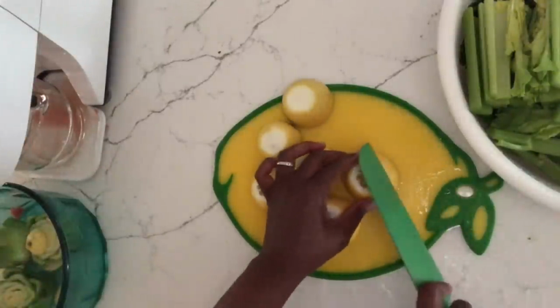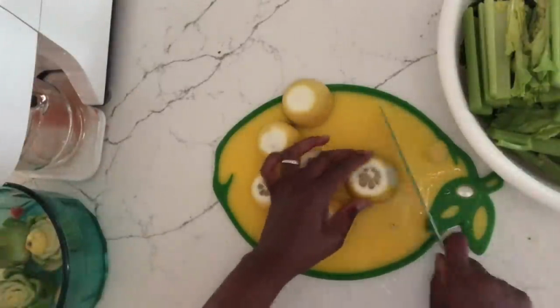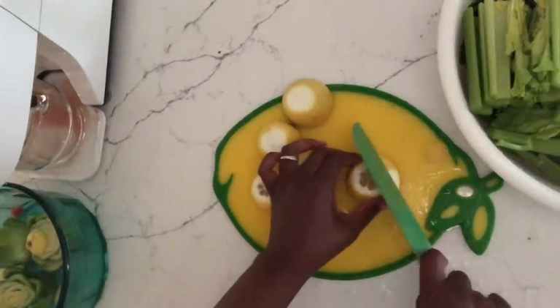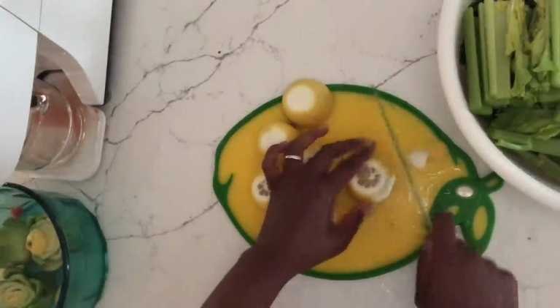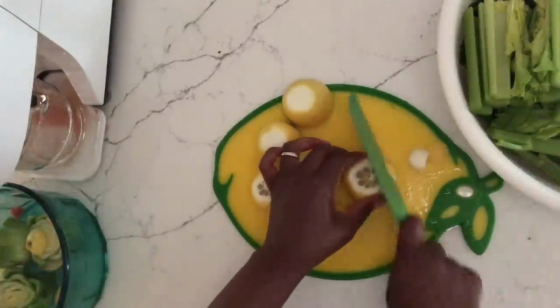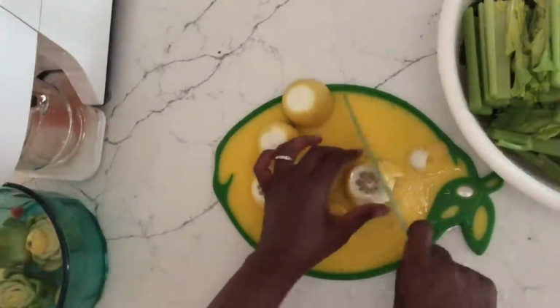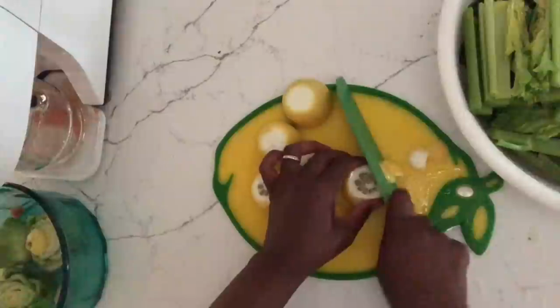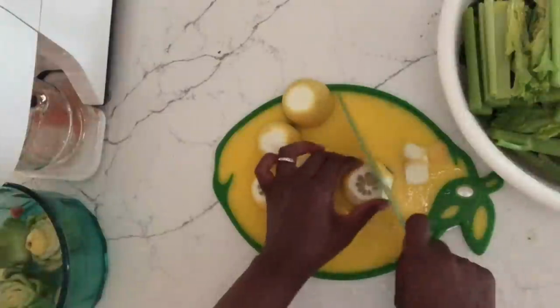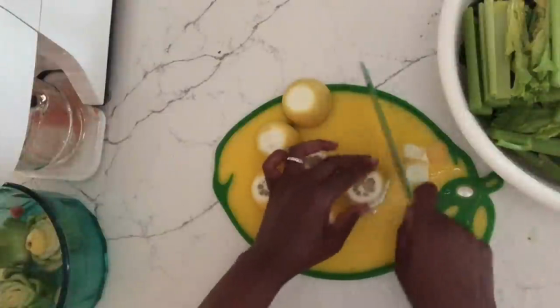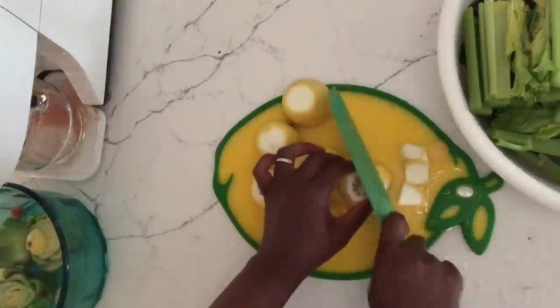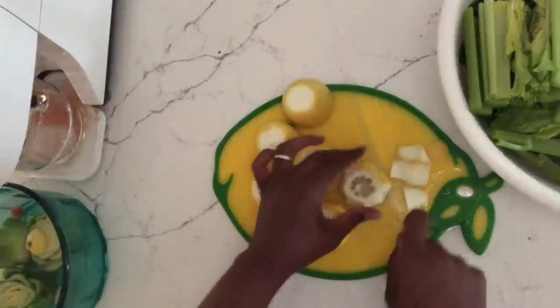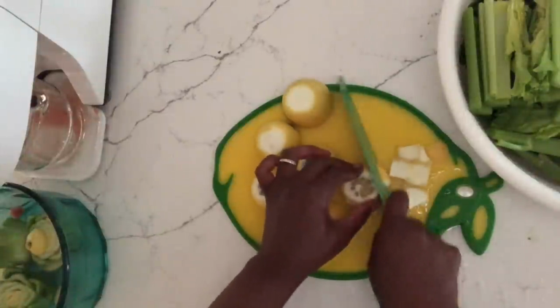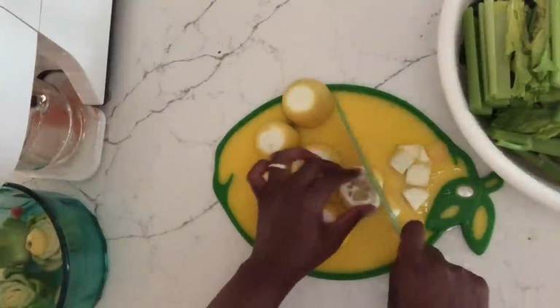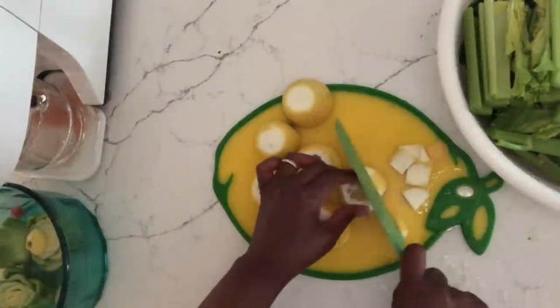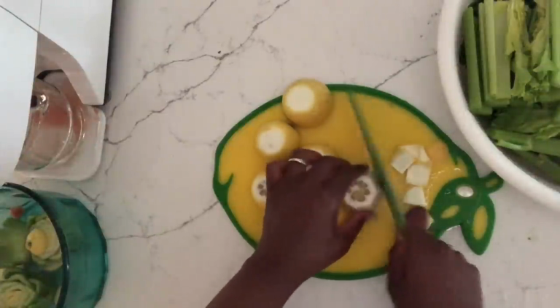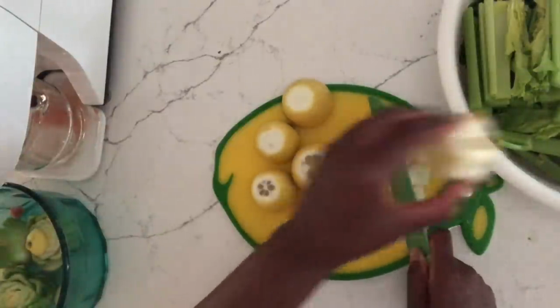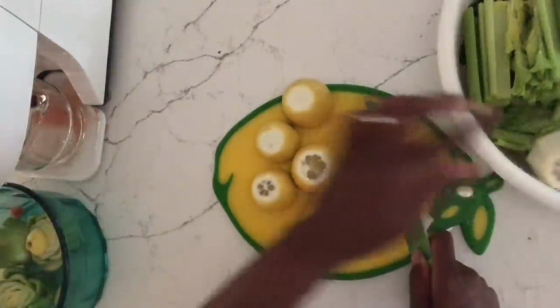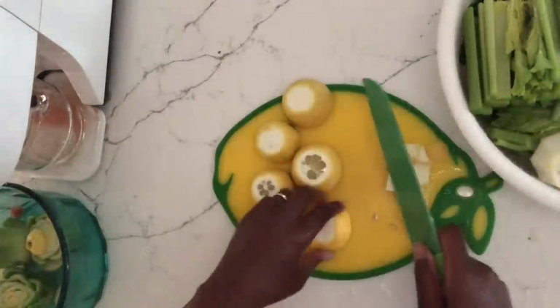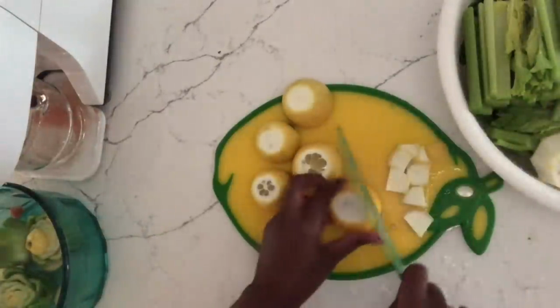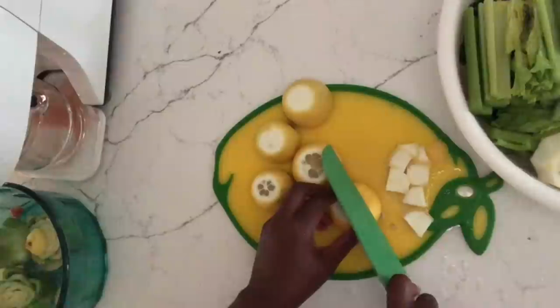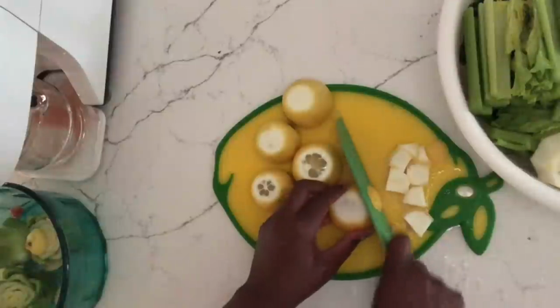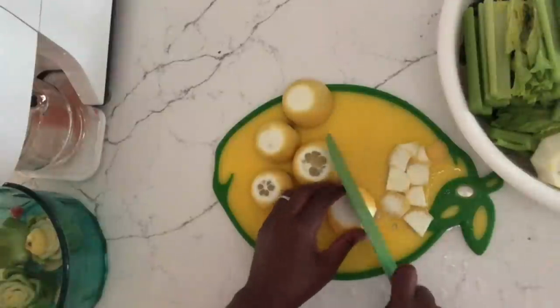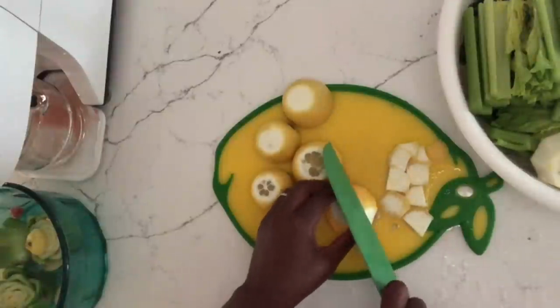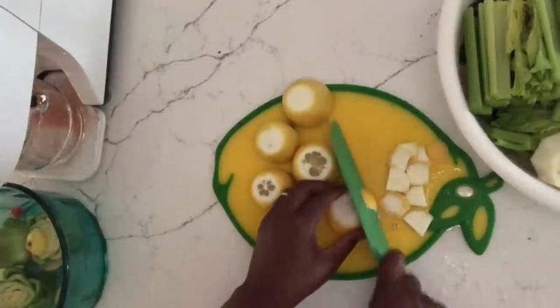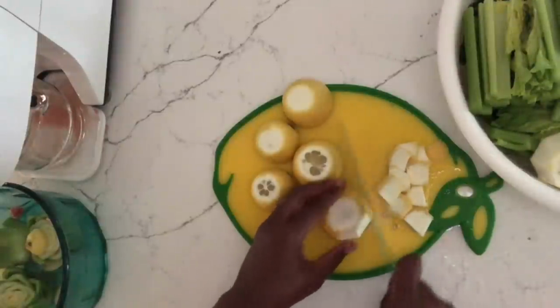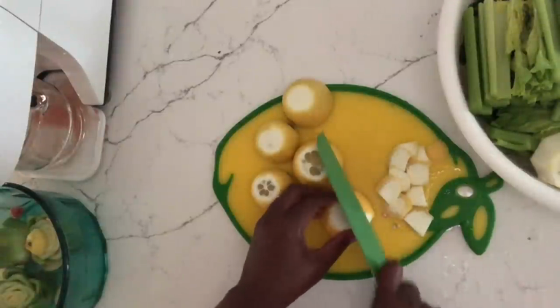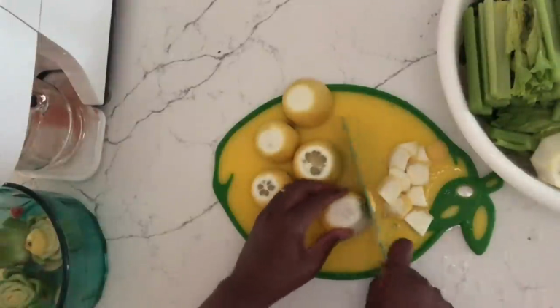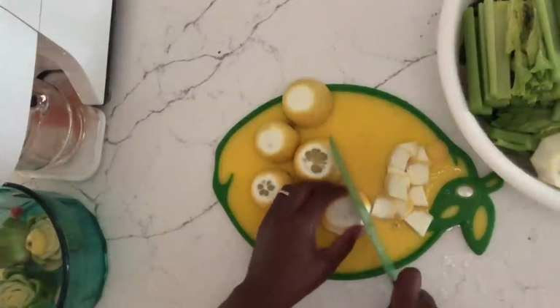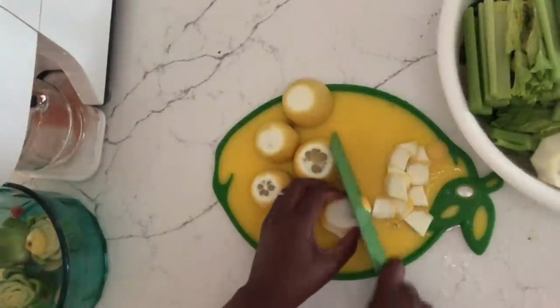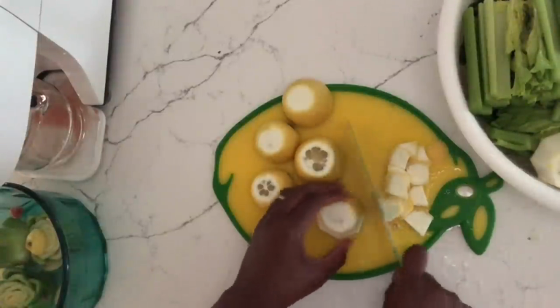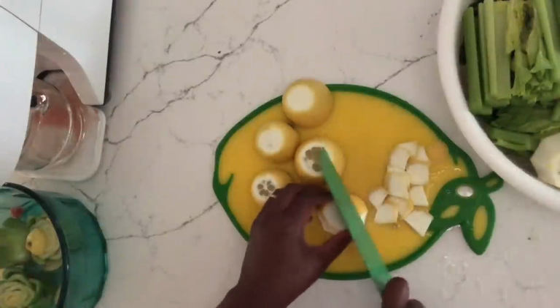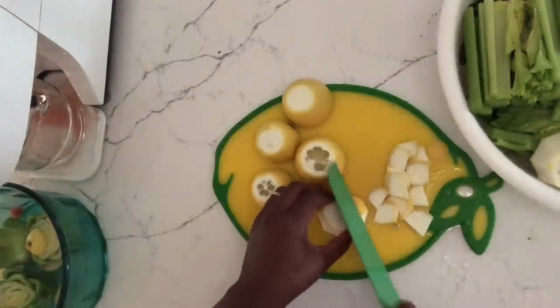That's how I combat the expense of juicing. I don't buy $10 coffees or other expensive things. I take that money and put it into my juice. It's just an example — I'm not saying you buy expensive handbags, but I'm just trying to make a point.